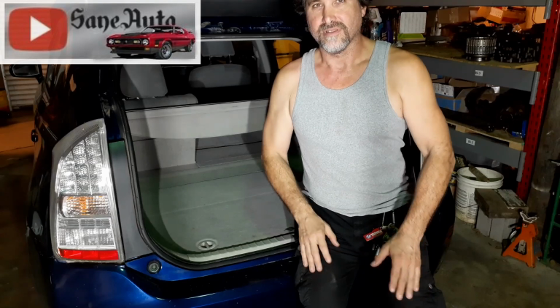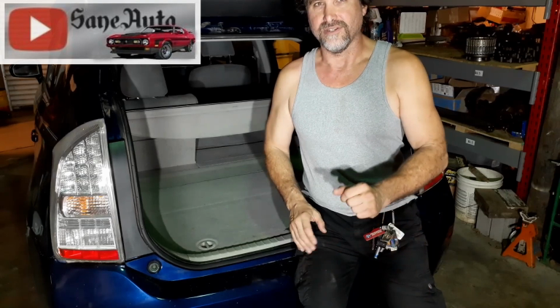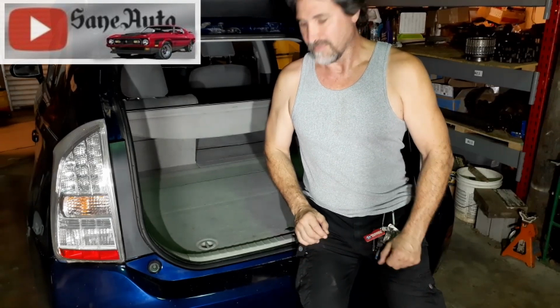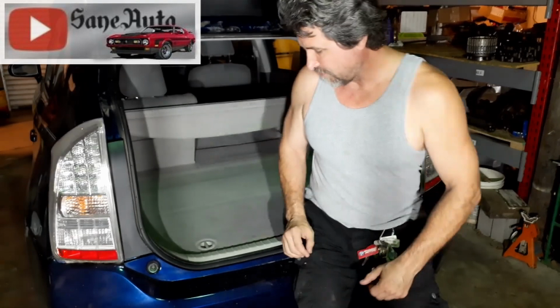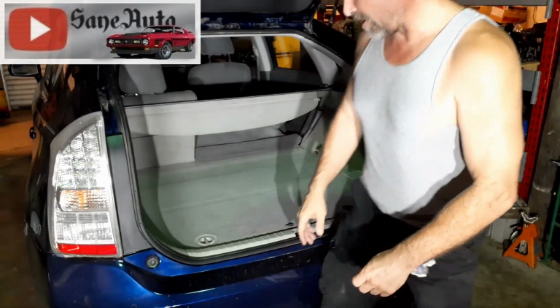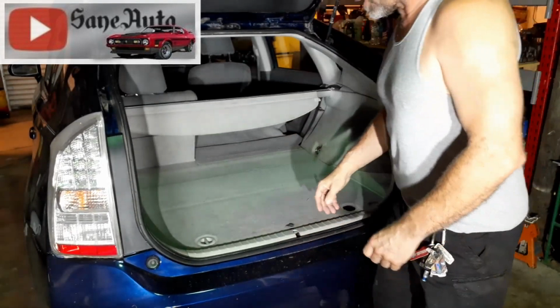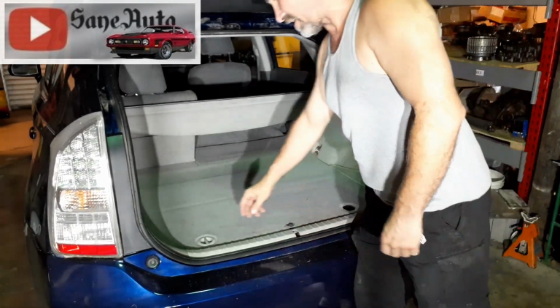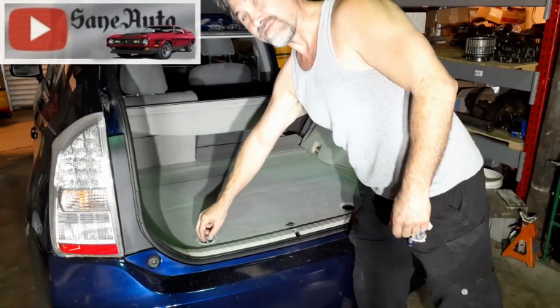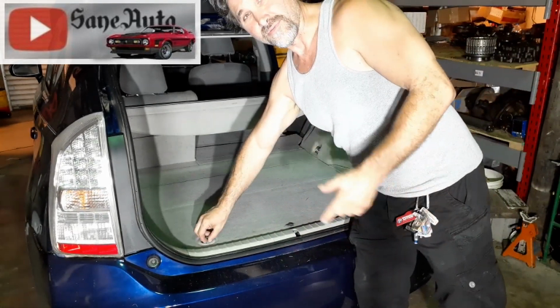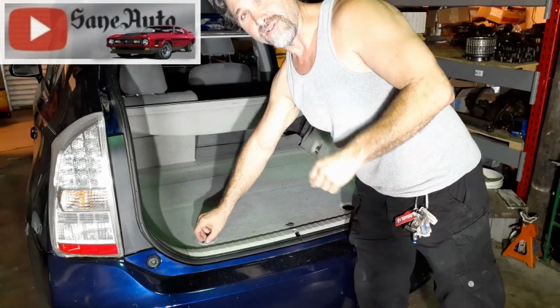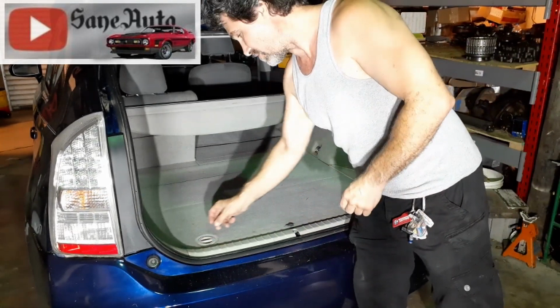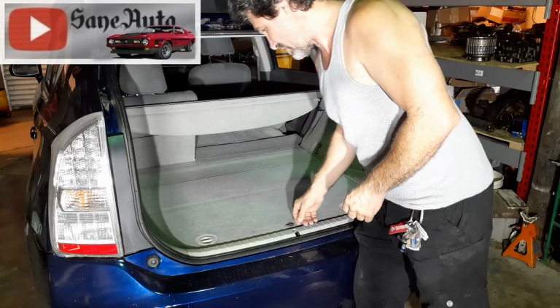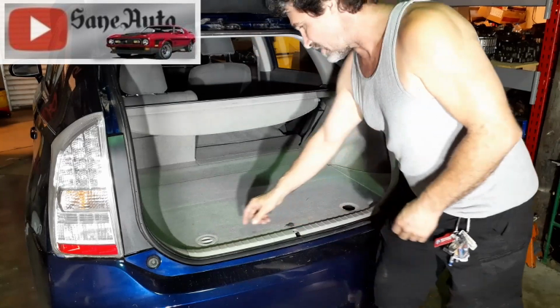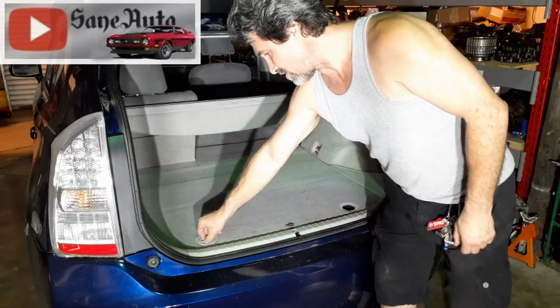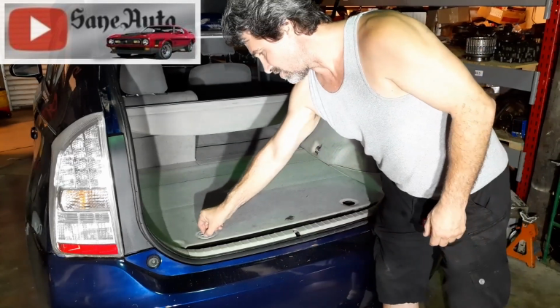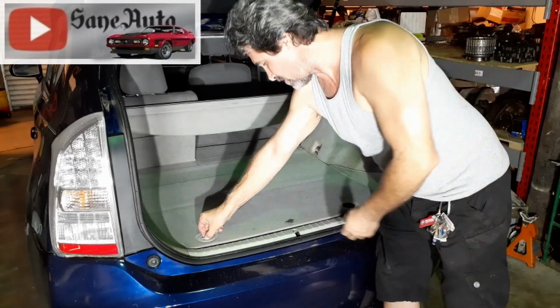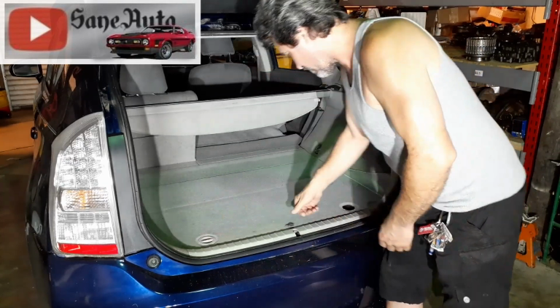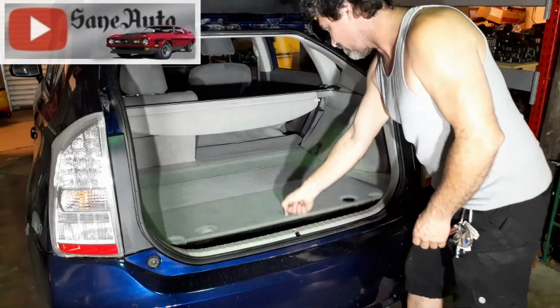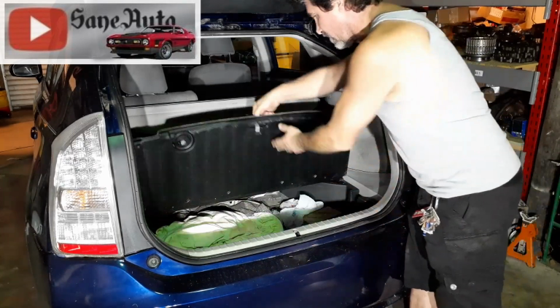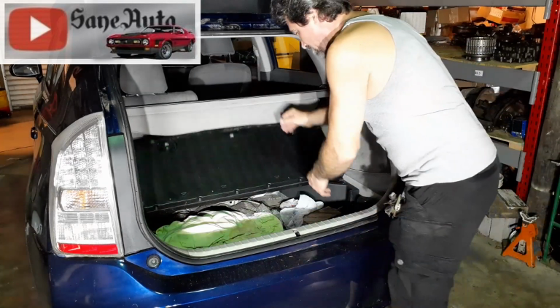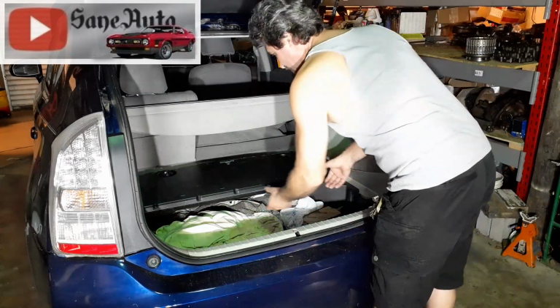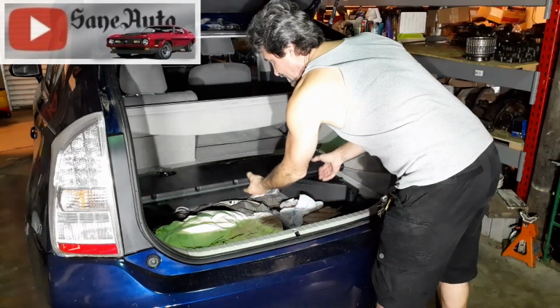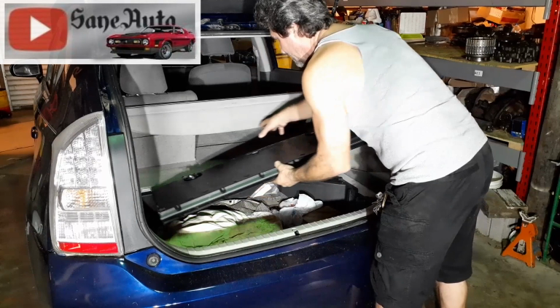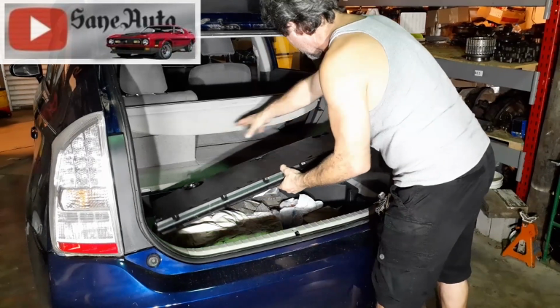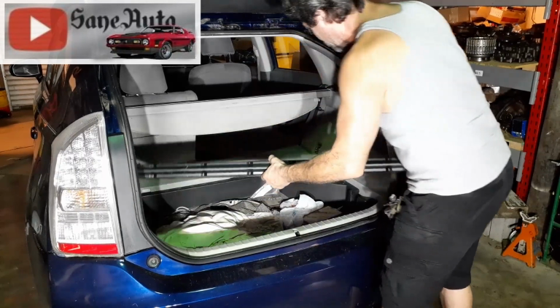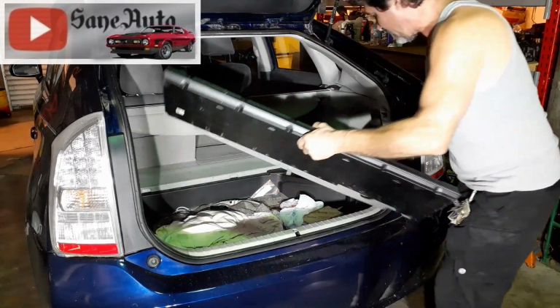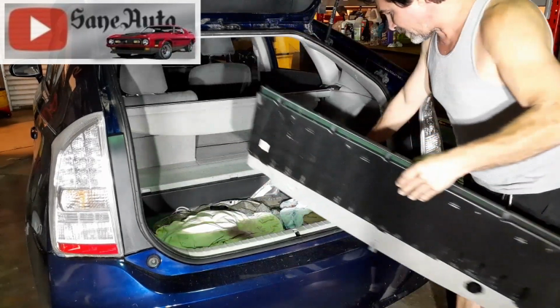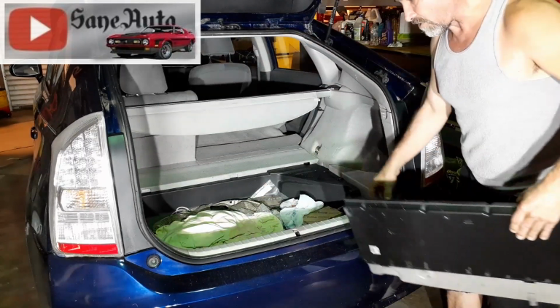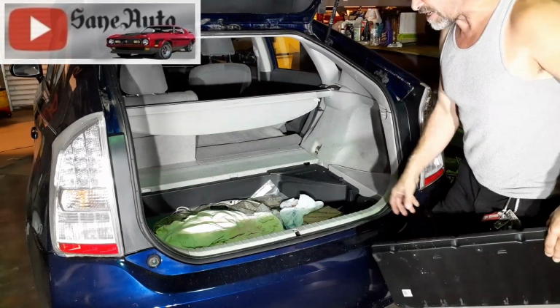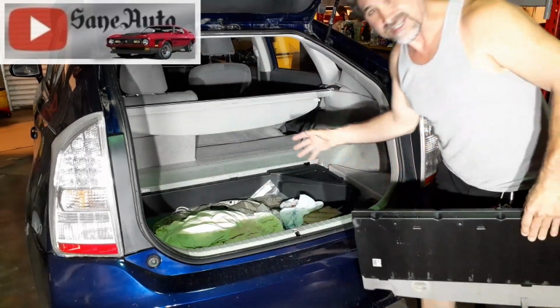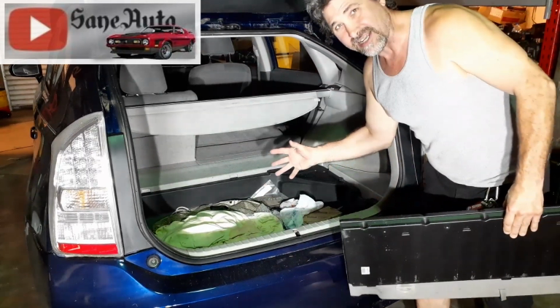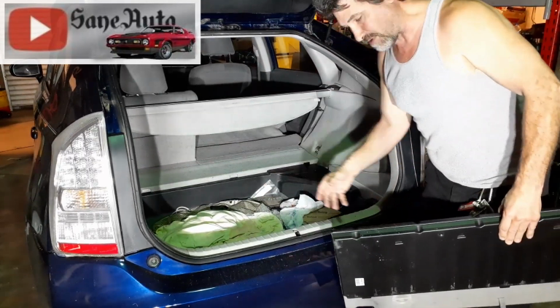But one thing I like to do, even though I'm not the safest guy in the world, is when working on hybrids I like to turn this to unlock, flip this up, gain access to the high voltage battery and the low voltage battery, and disconnect them both.